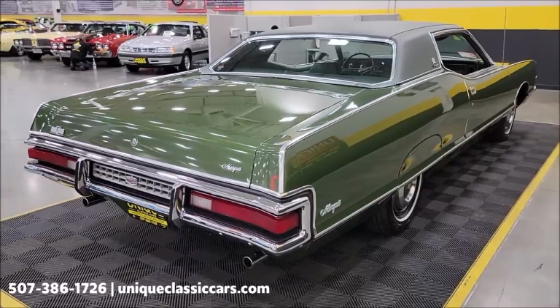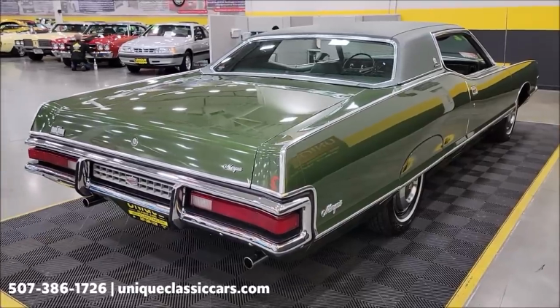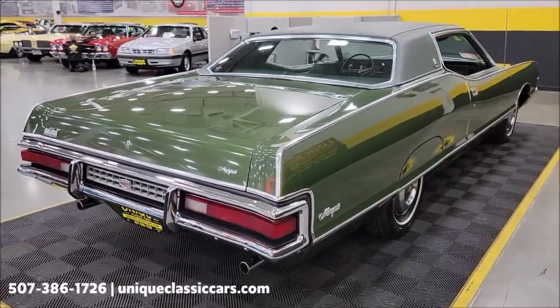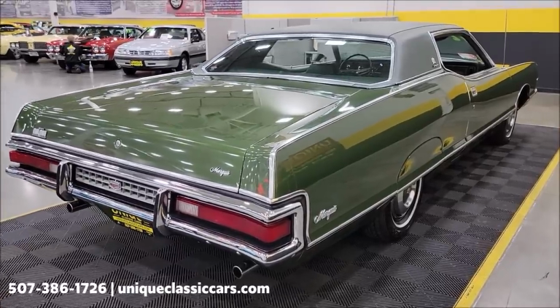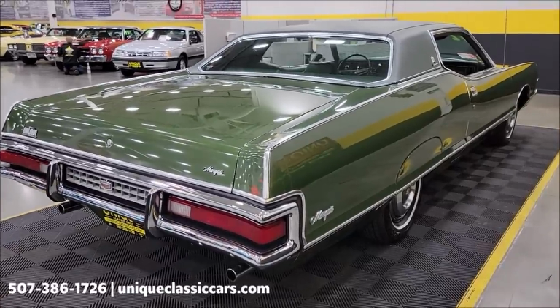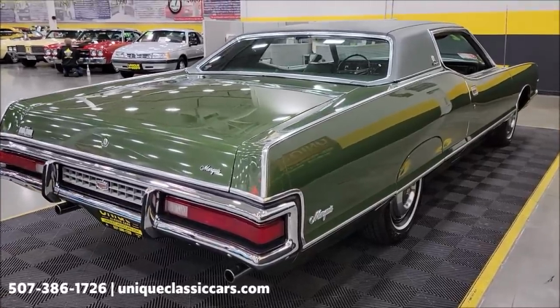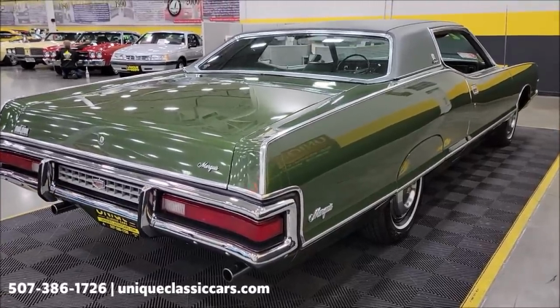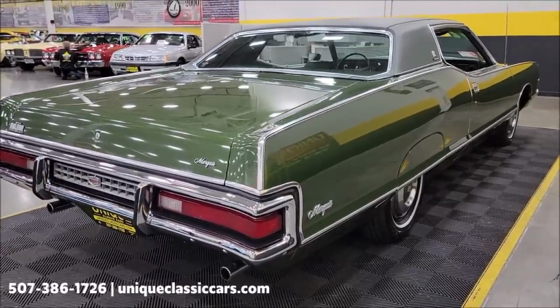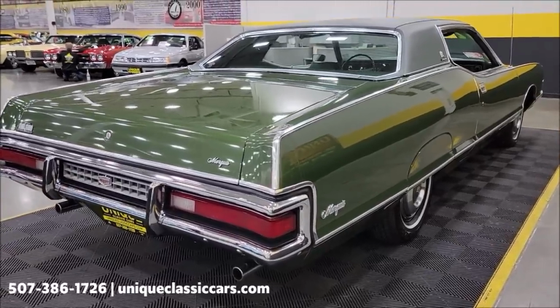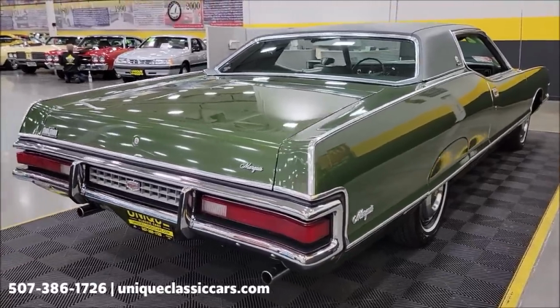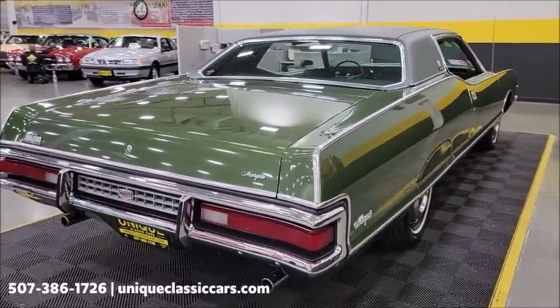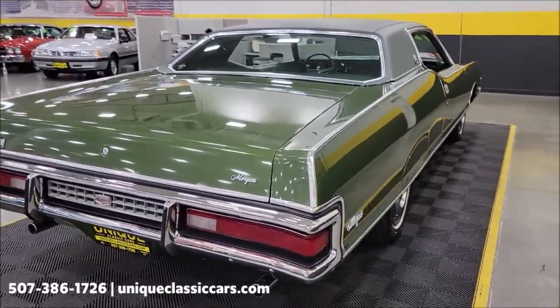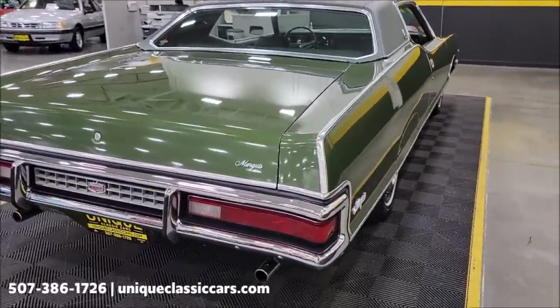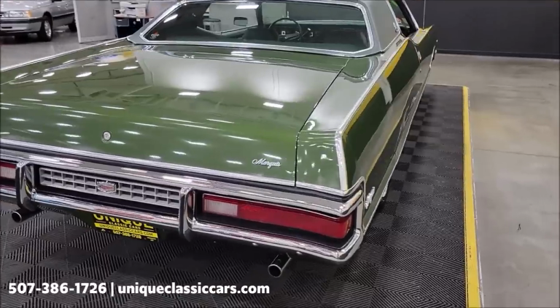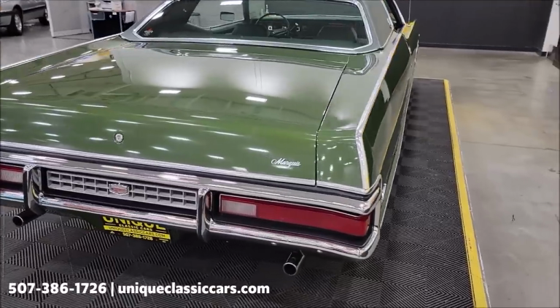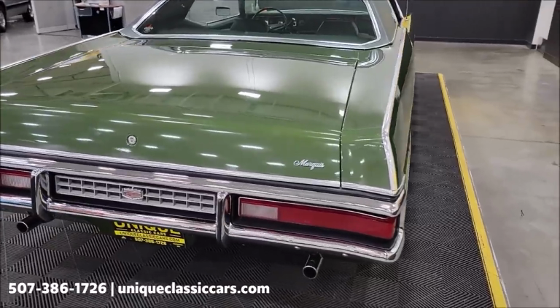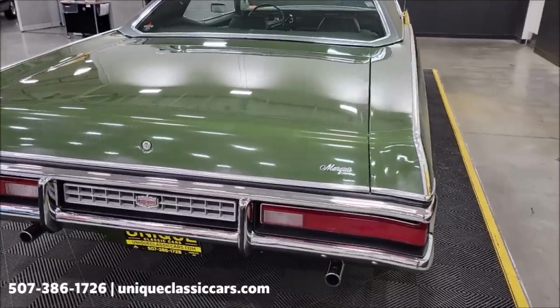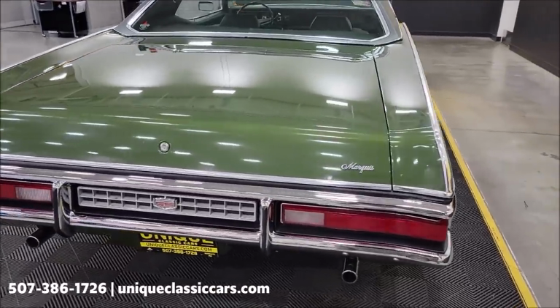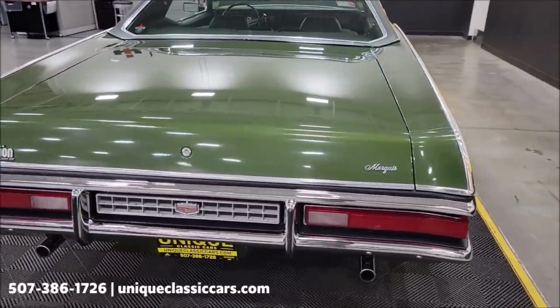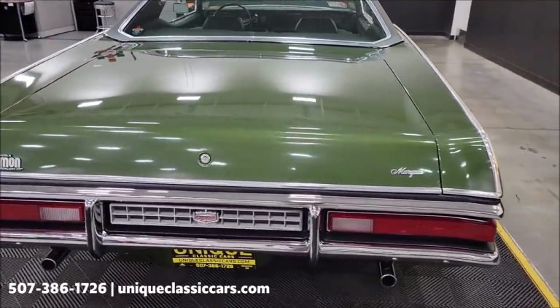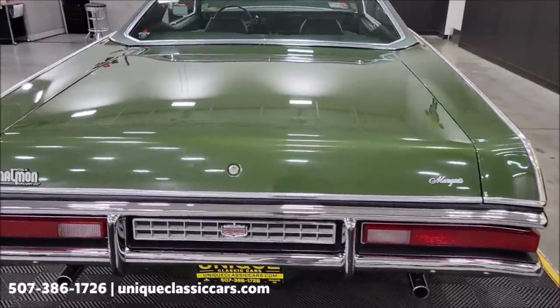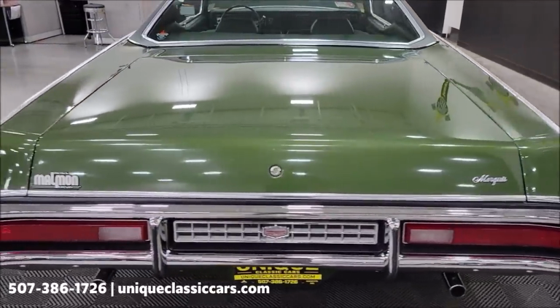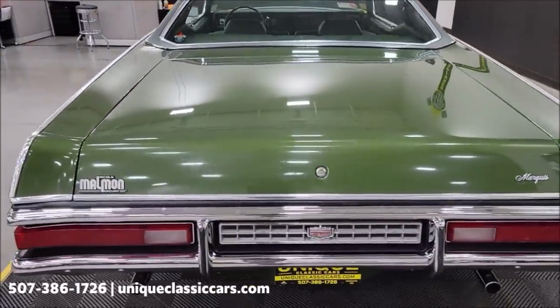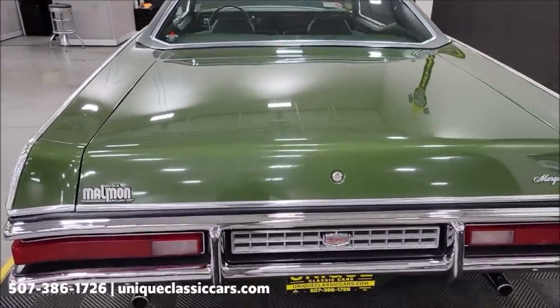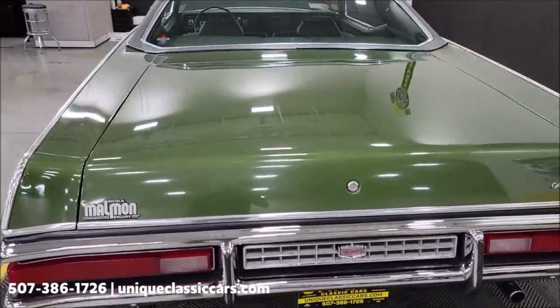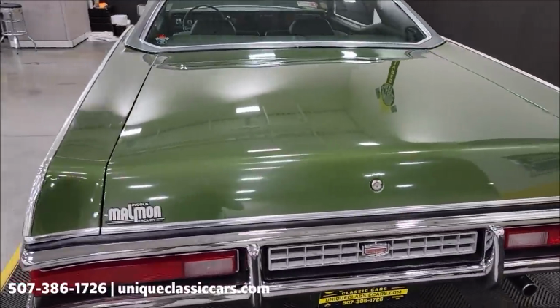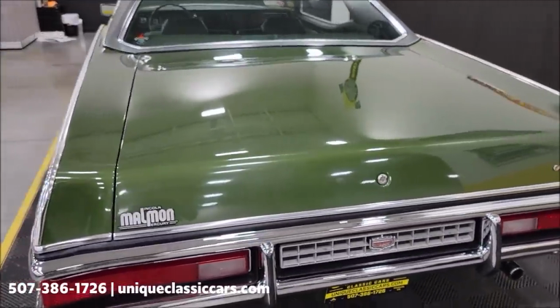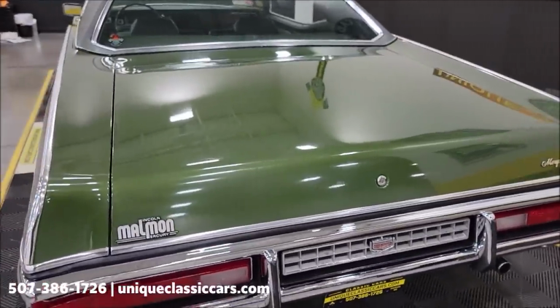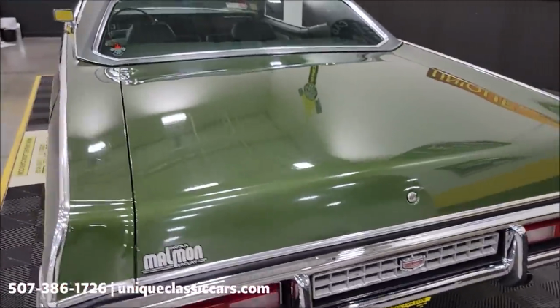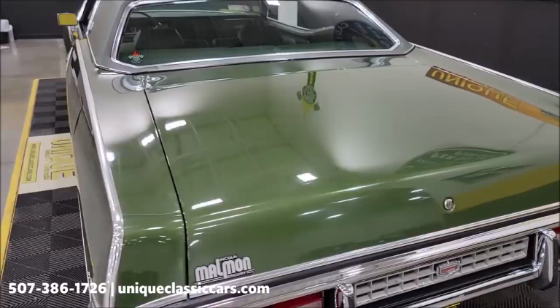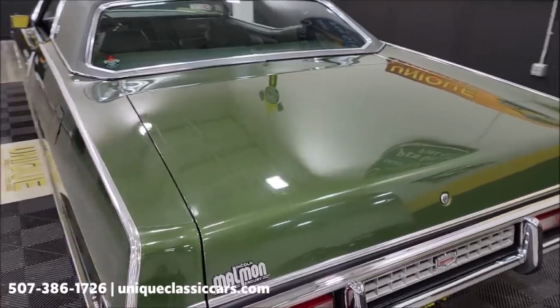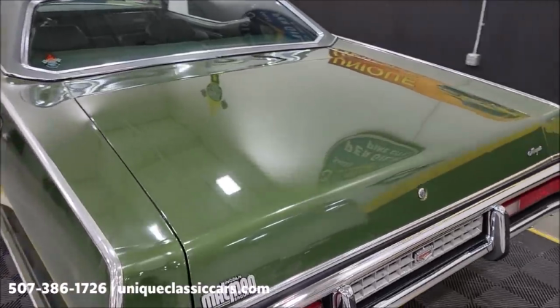Remember, we do consider trades, financing is available, and of course we can assist with transportation. This vehicle may be eligible for an extended service contract — consult with your sales associate when you call in or email. And look at the size of this trunk!